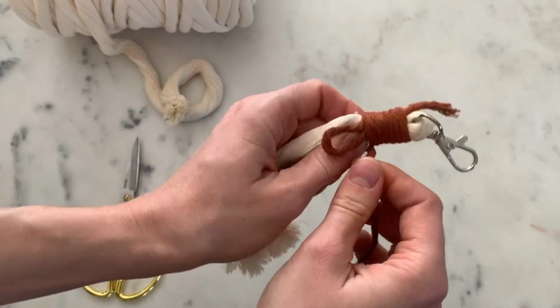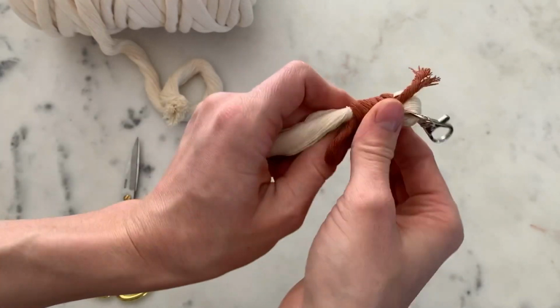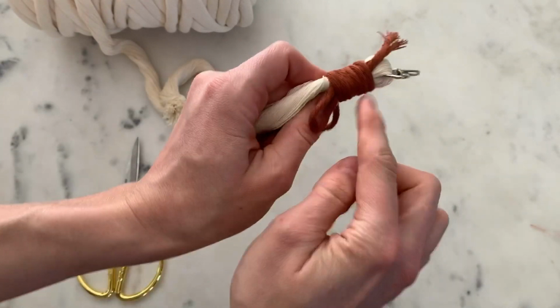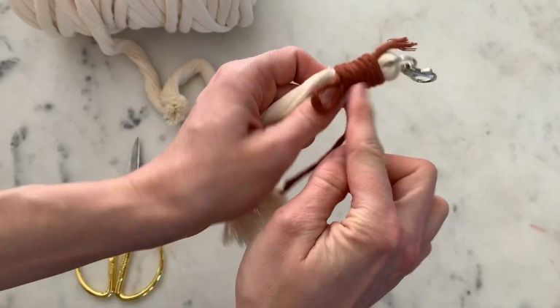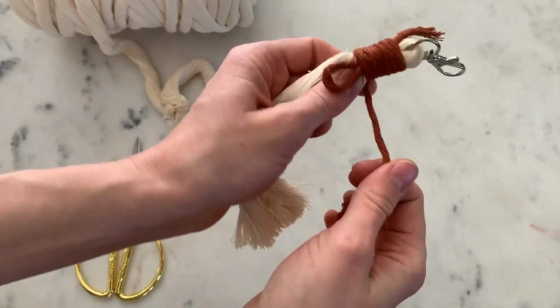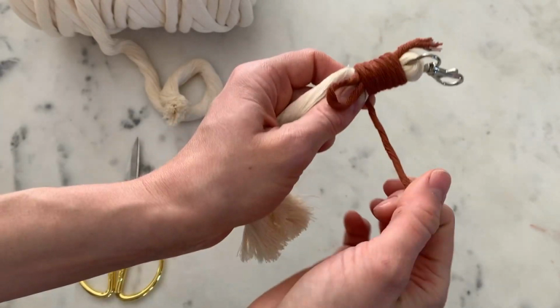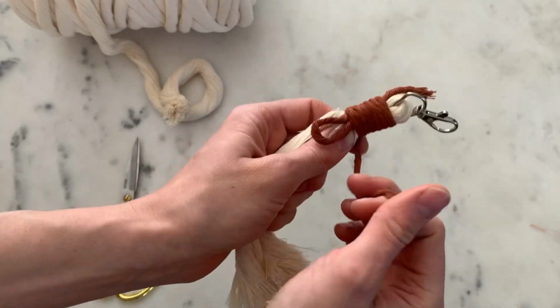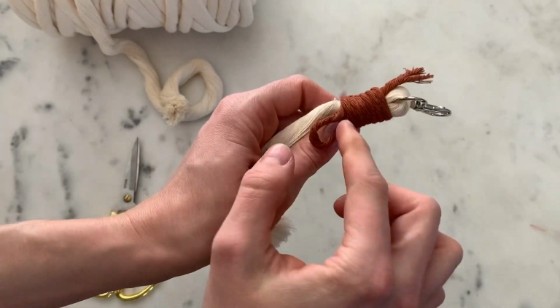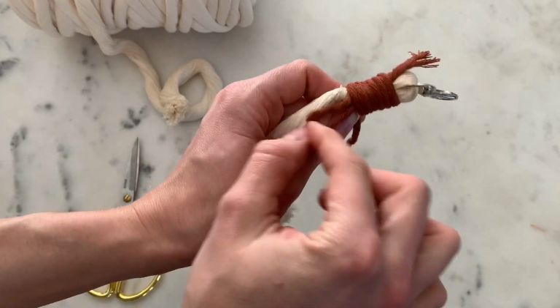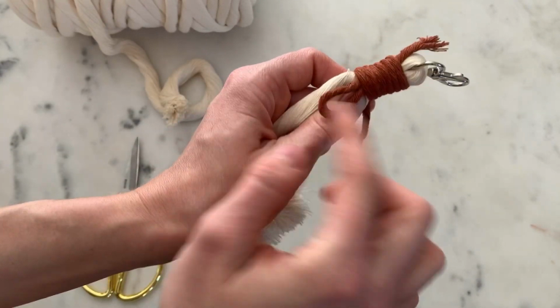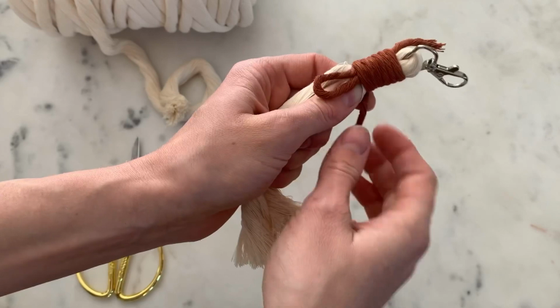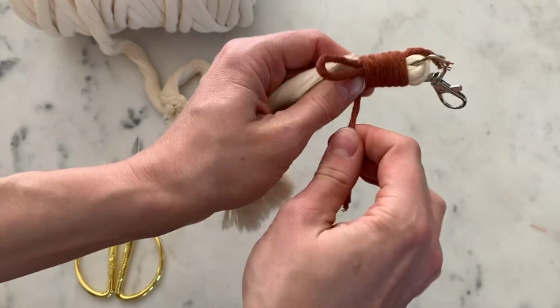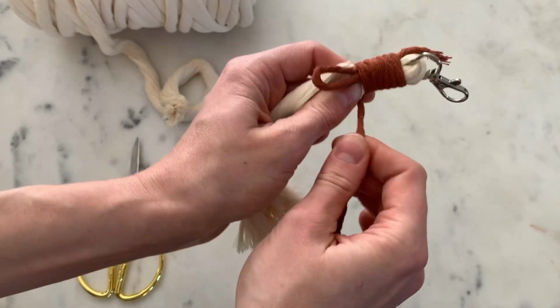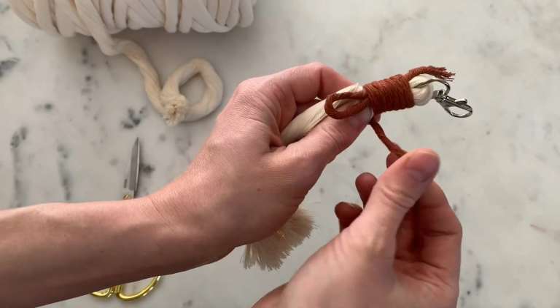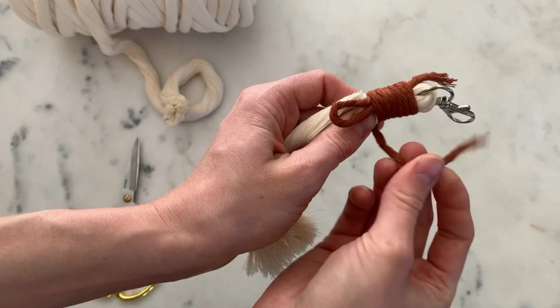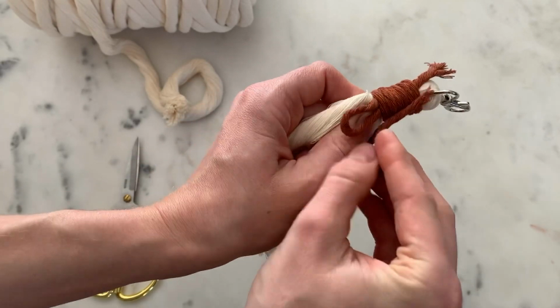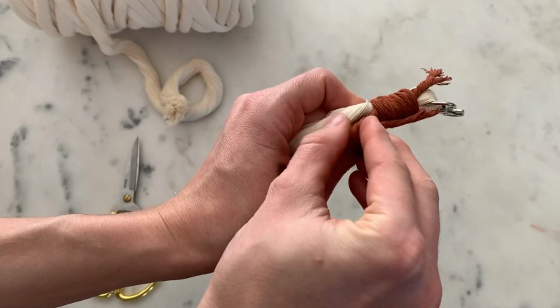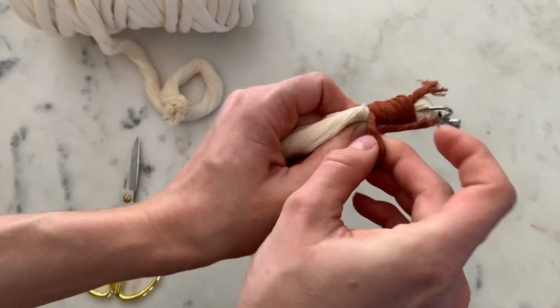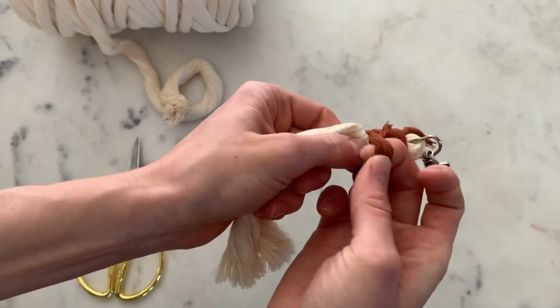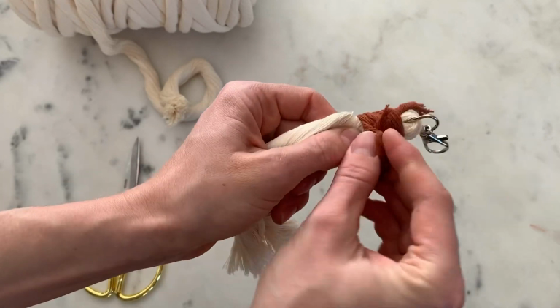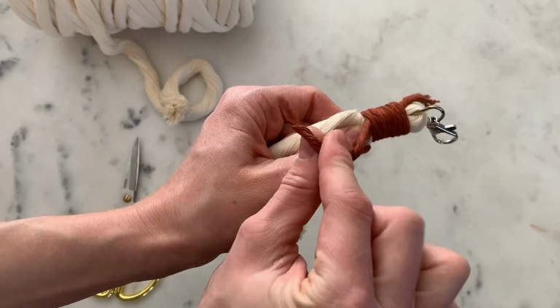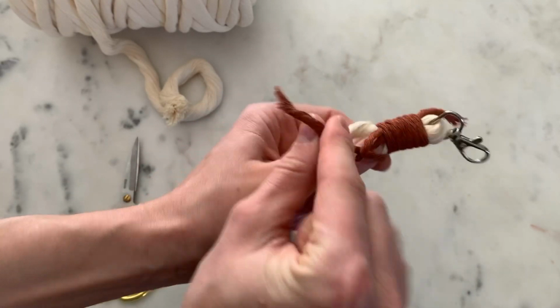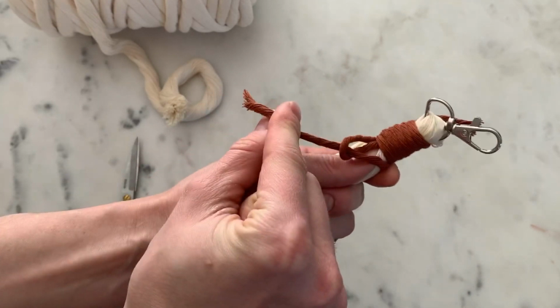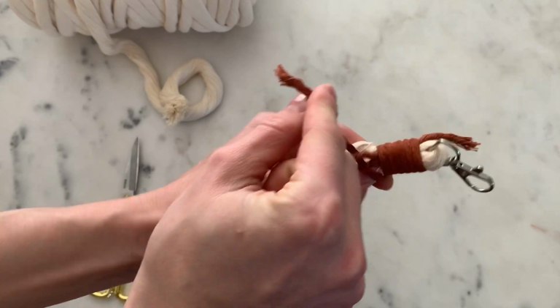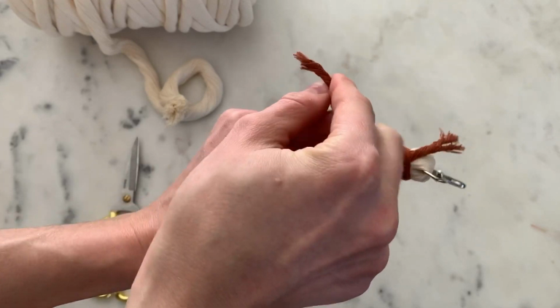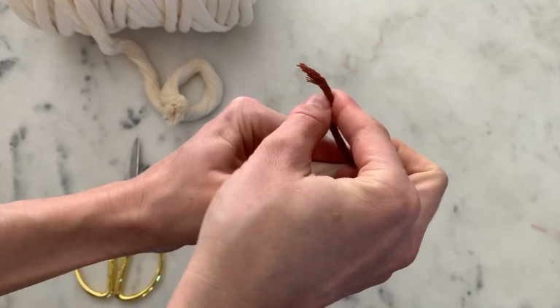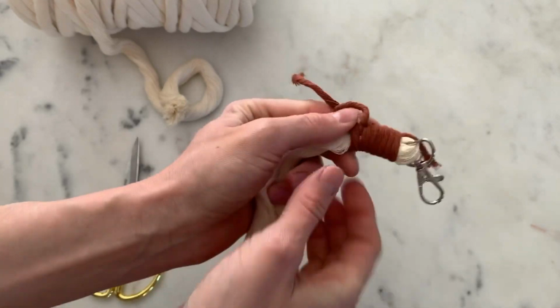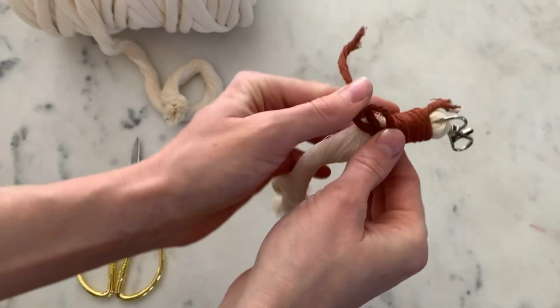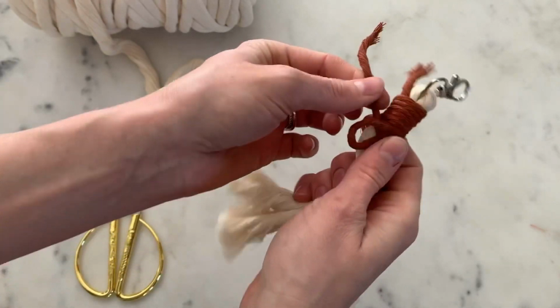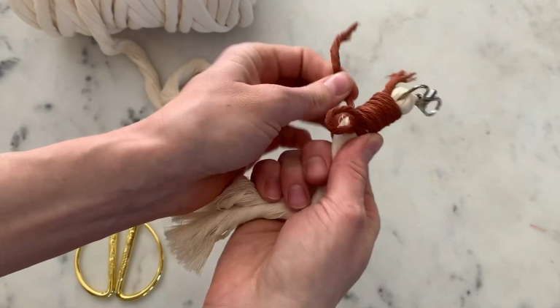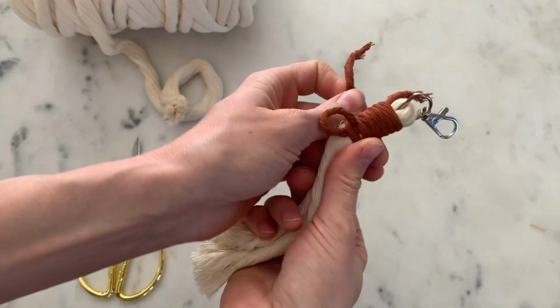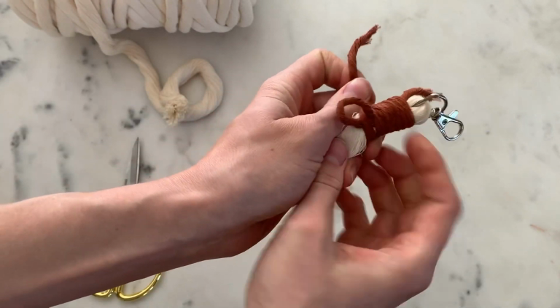You can make this however long you want — just measure your string longer and make your loop bigger. If I'm going to make it that long, I'm going to put this through the loop like that. Pull it over and keep it tight.